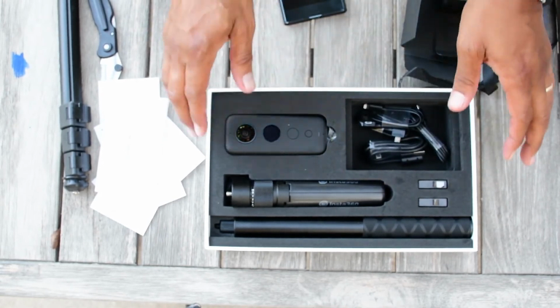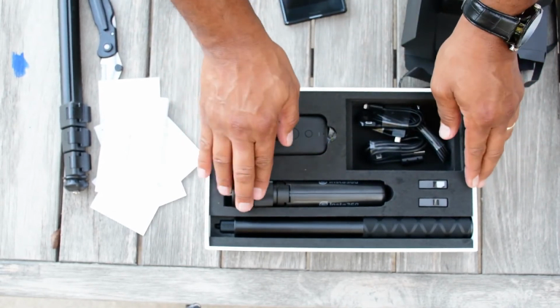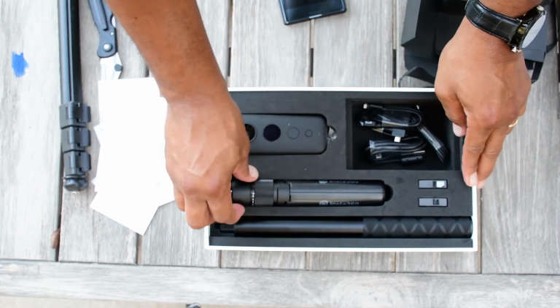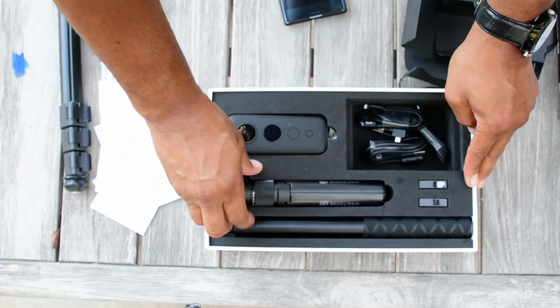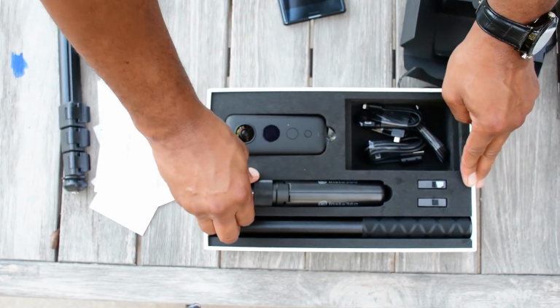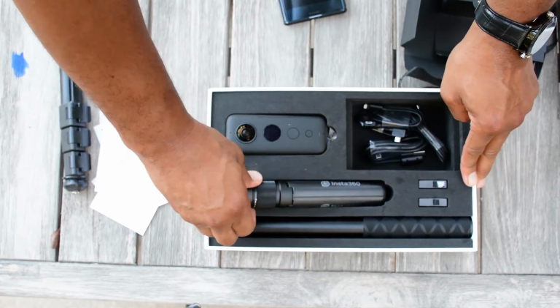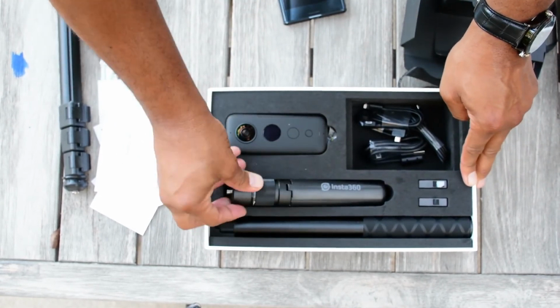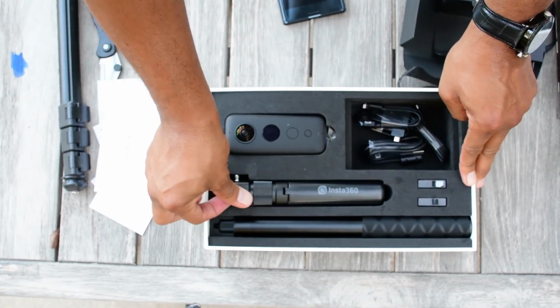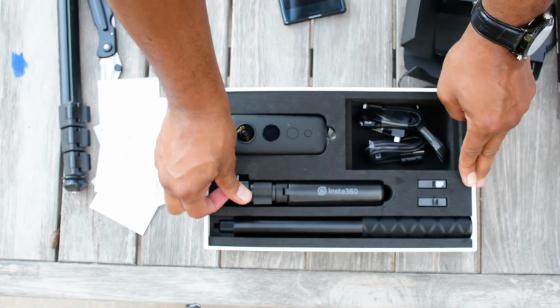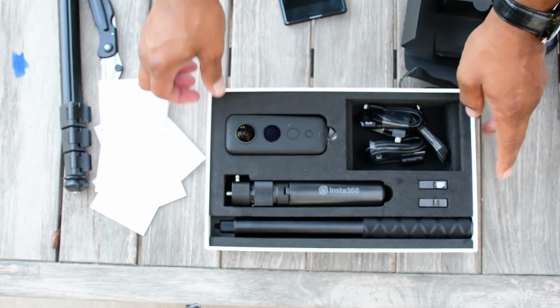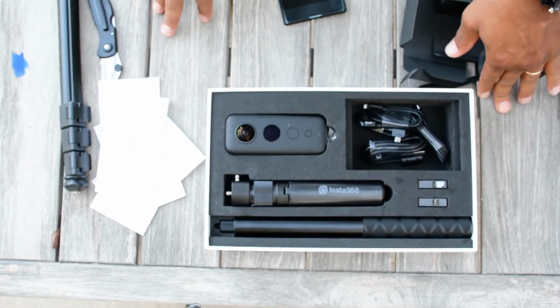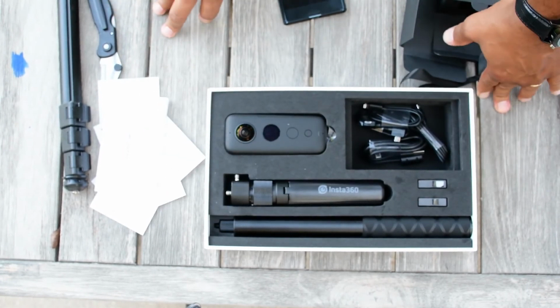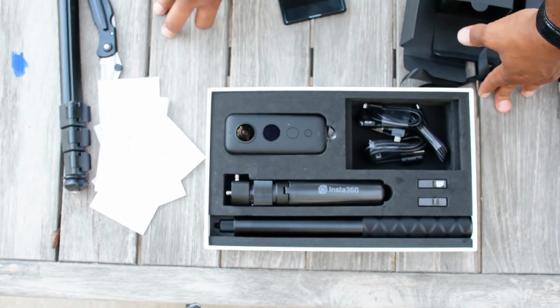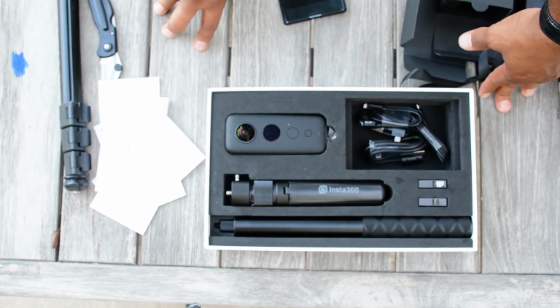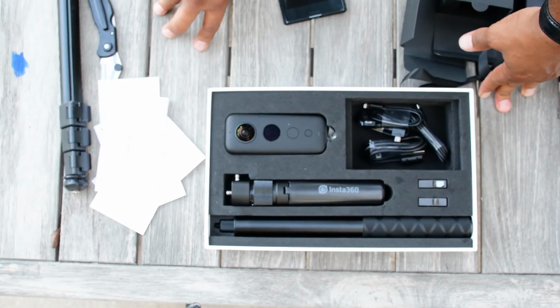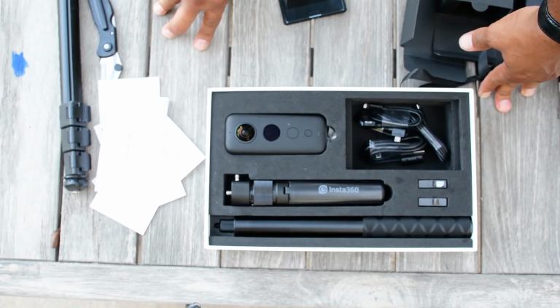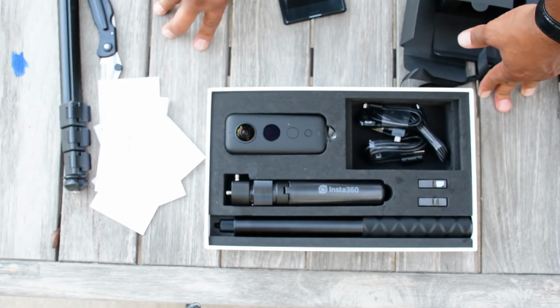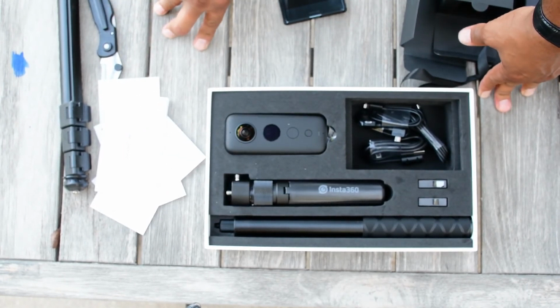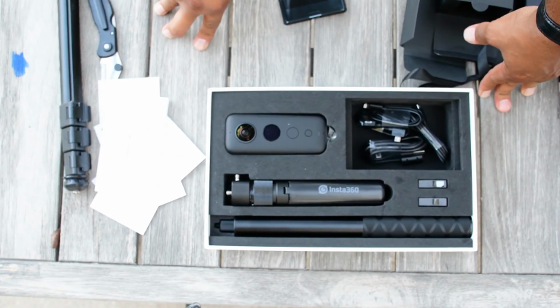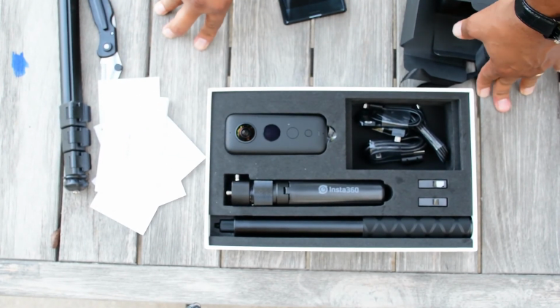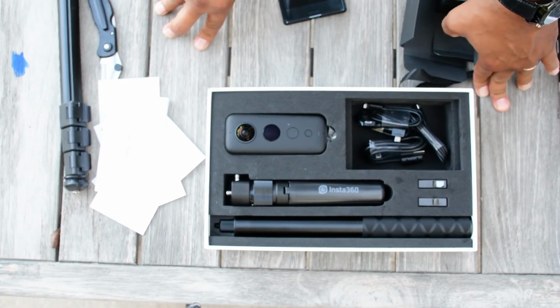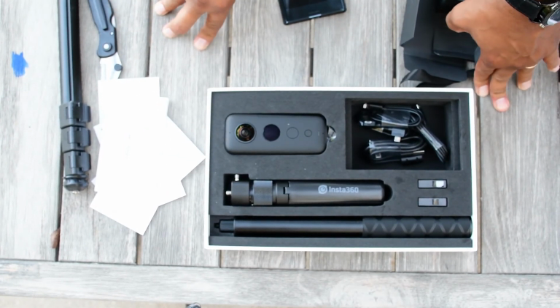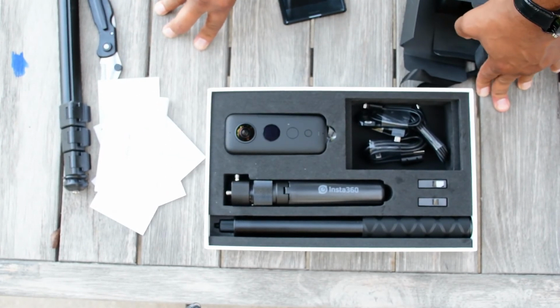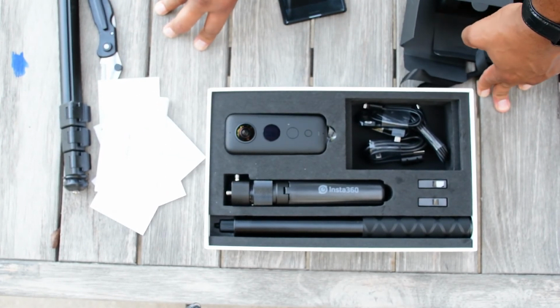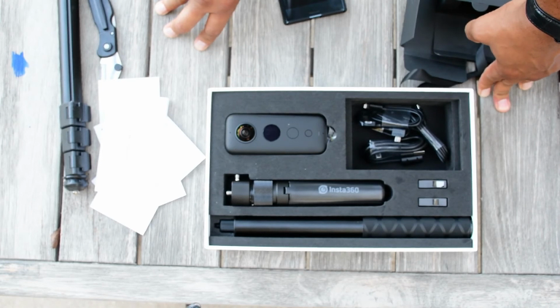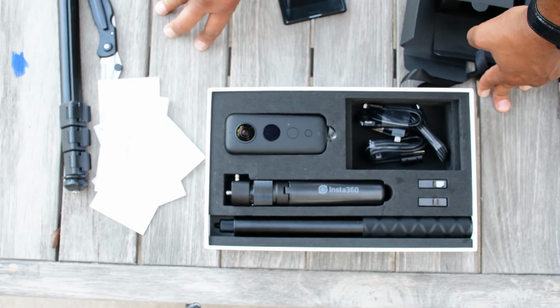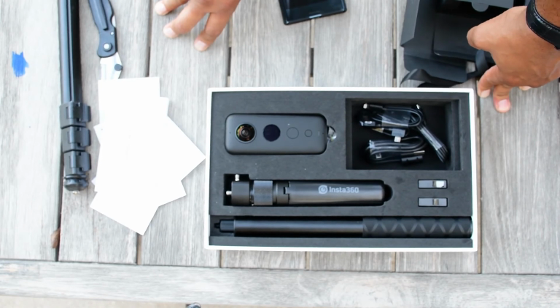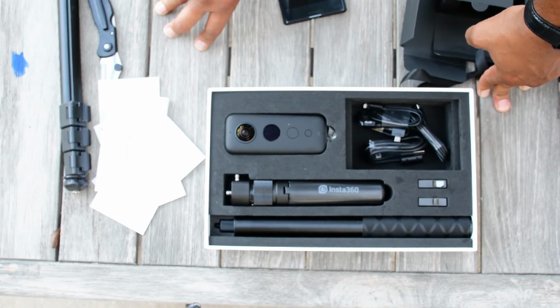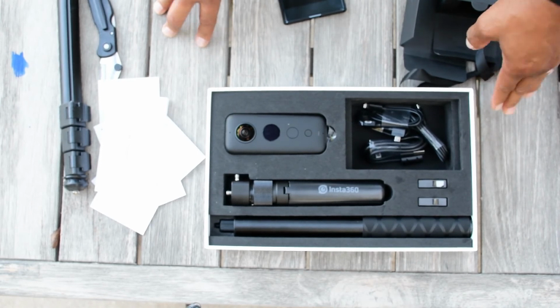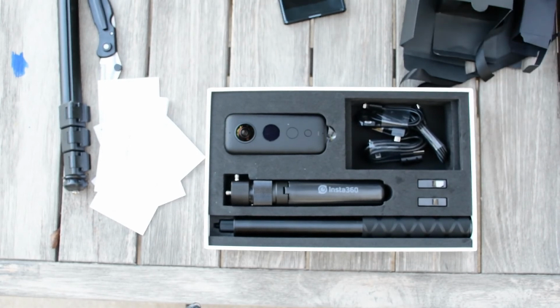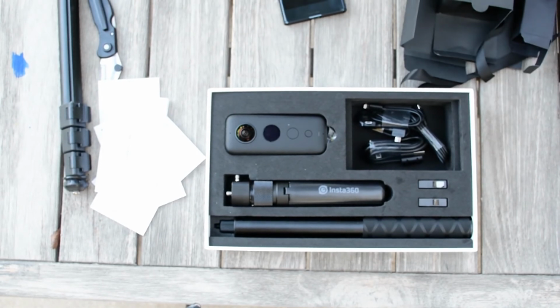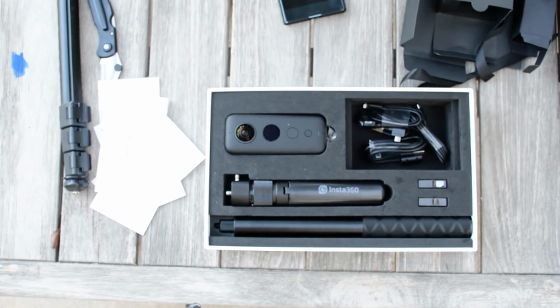So there we have it — the unboxing of the Insta360 ONE X. I will take some videos pretty shortly and post those in this same video. Thank you very much for your time.